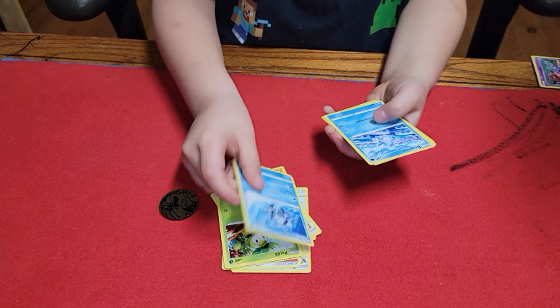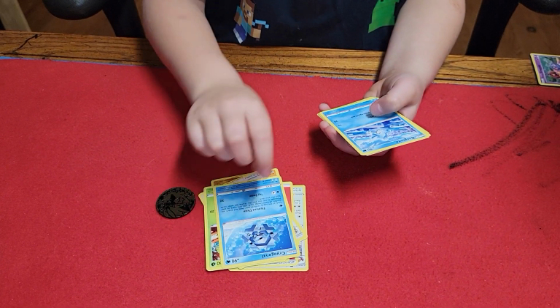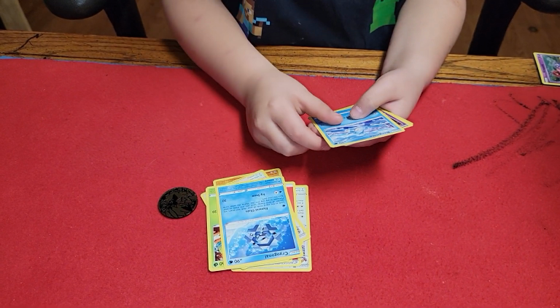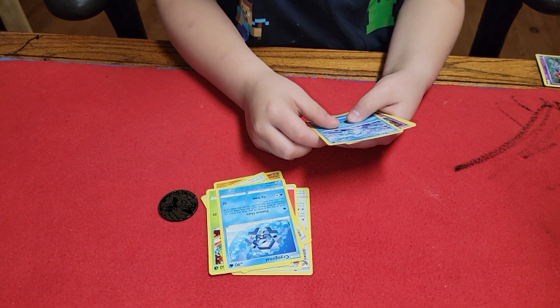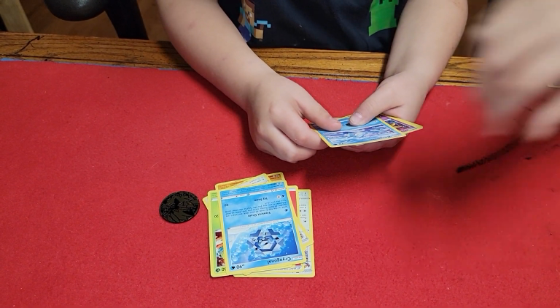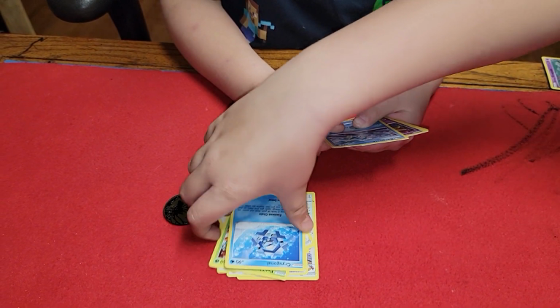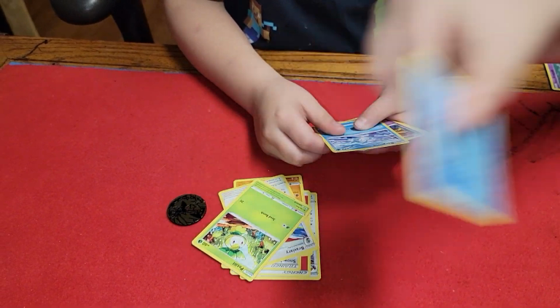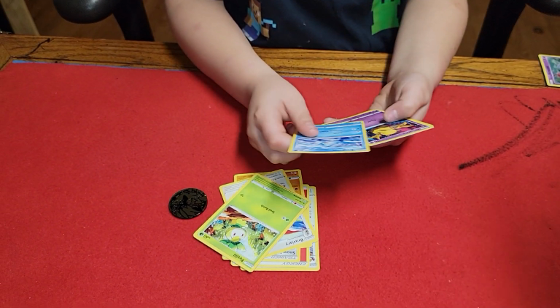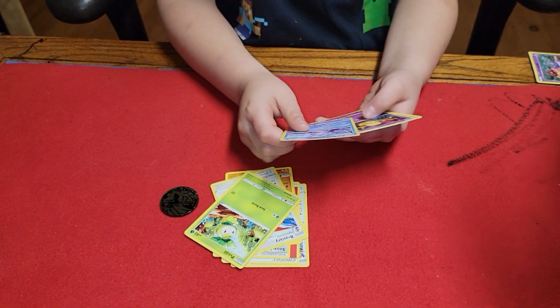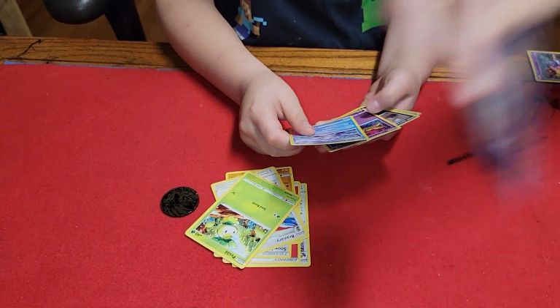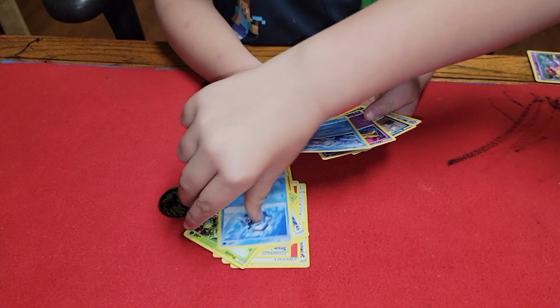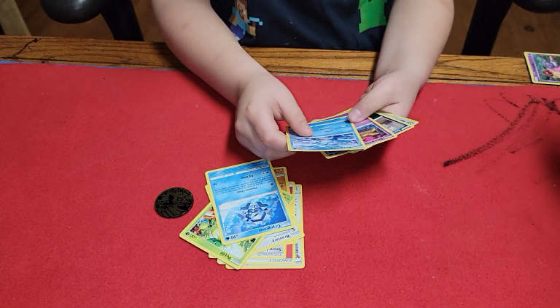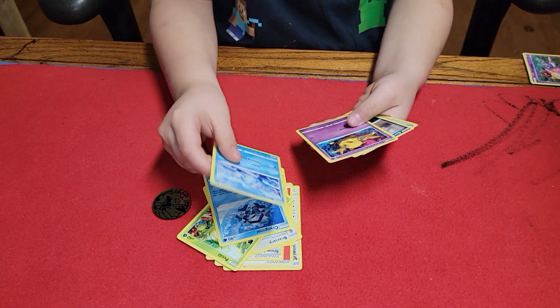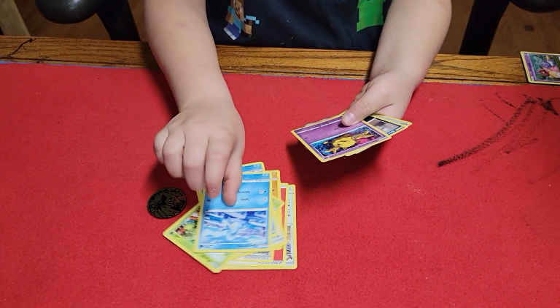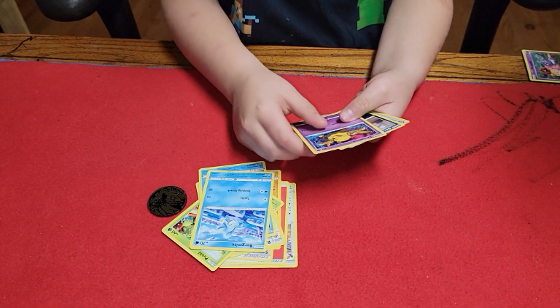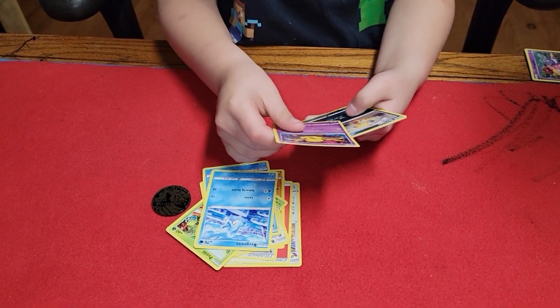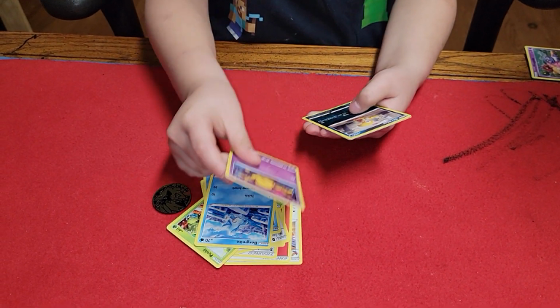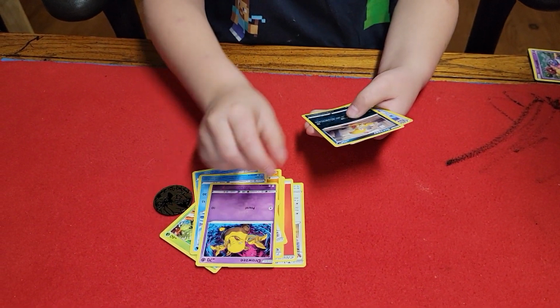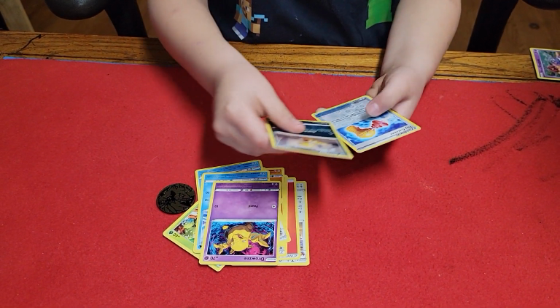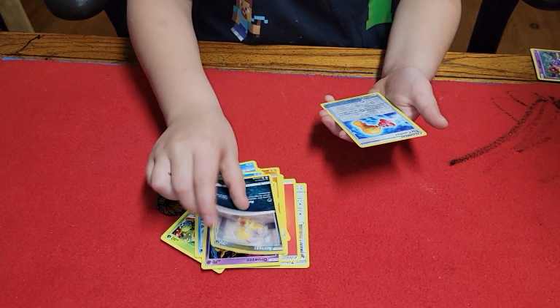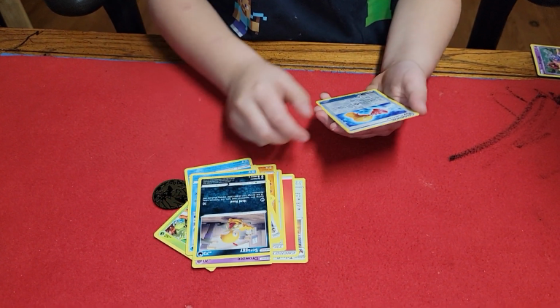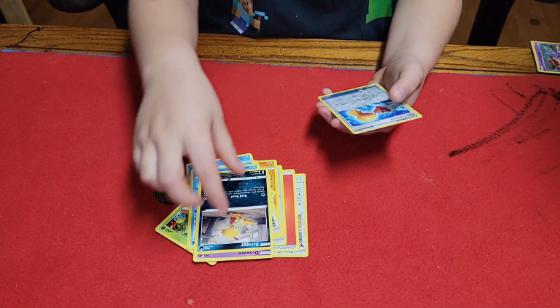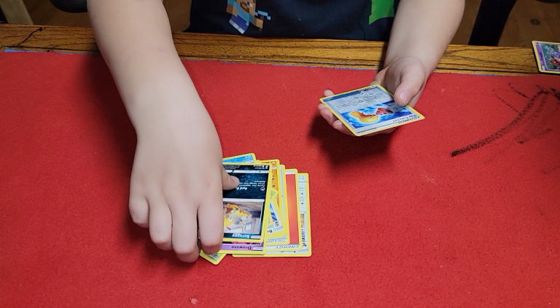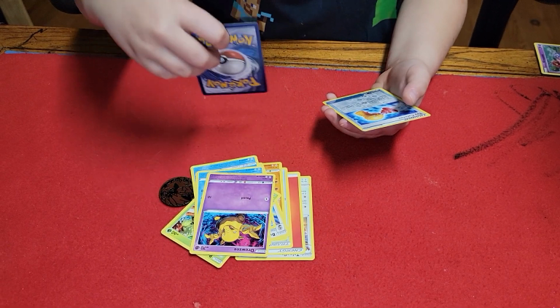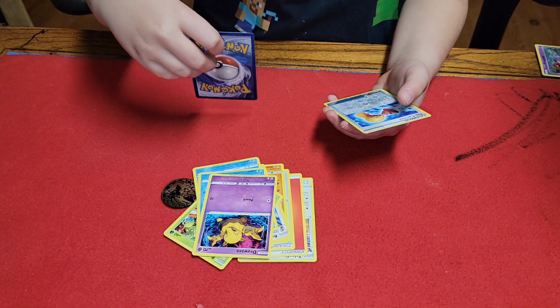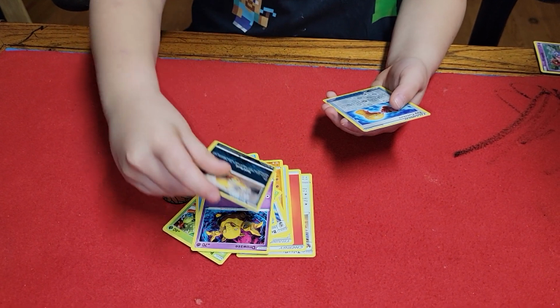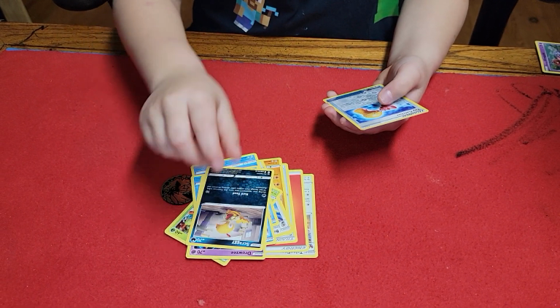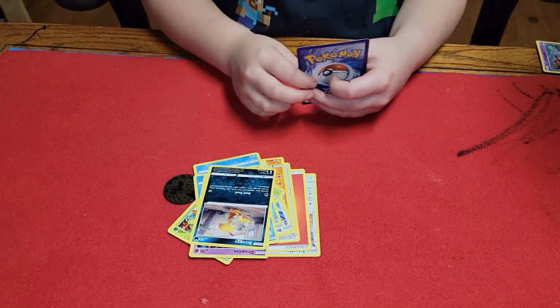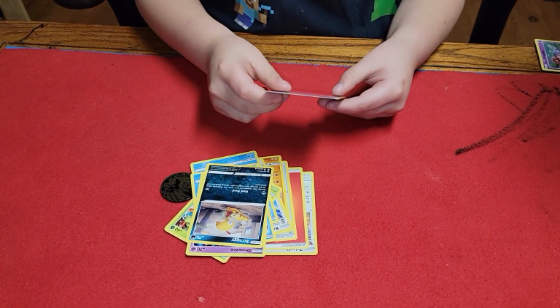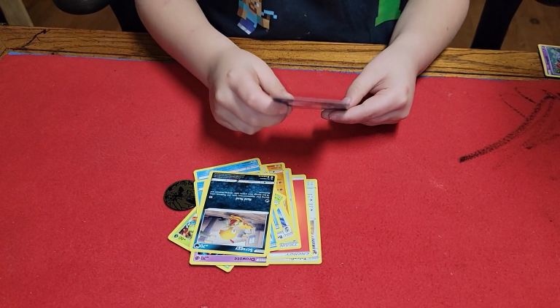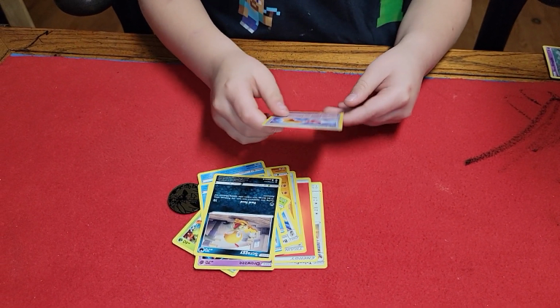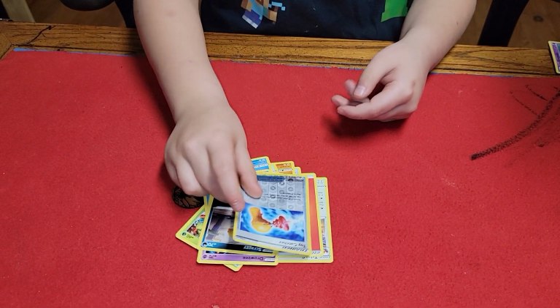Cryogonal — something like that. Birdmite. A Drowzee — classic. Scraggy. And a Toycatcher.